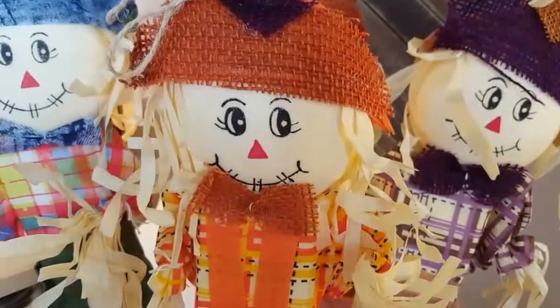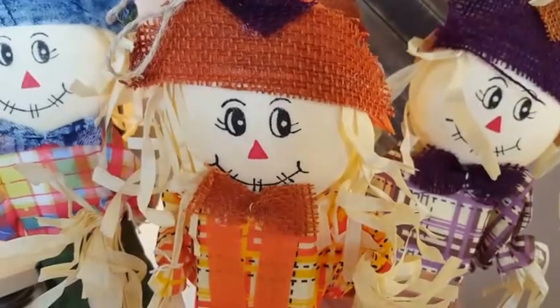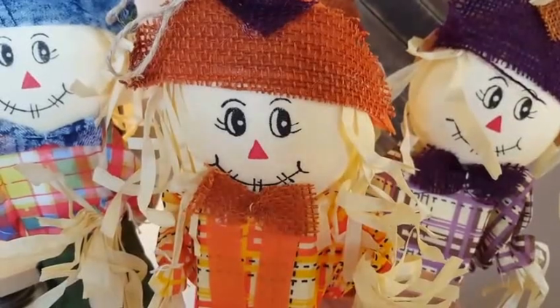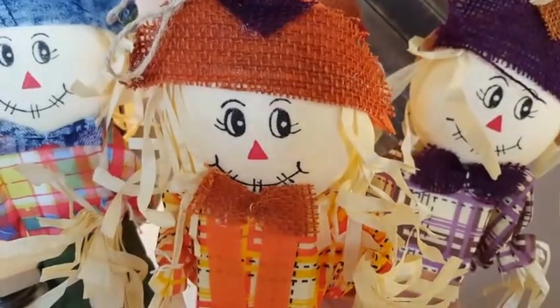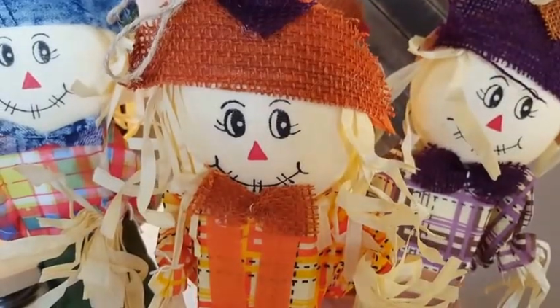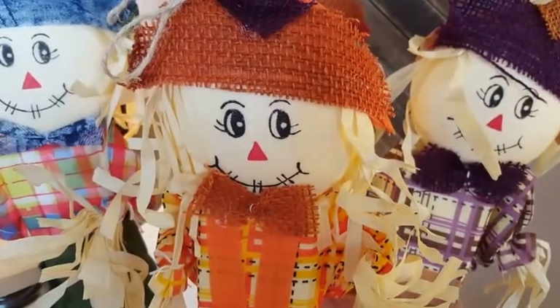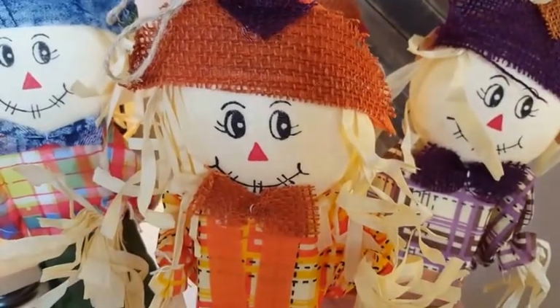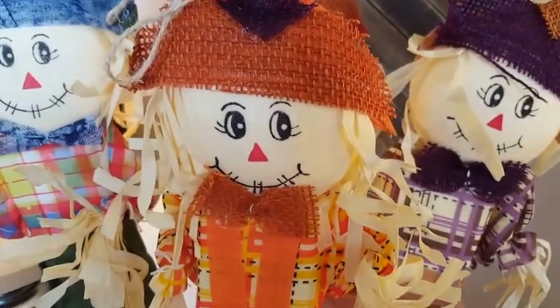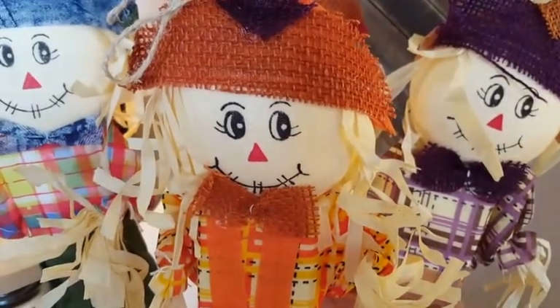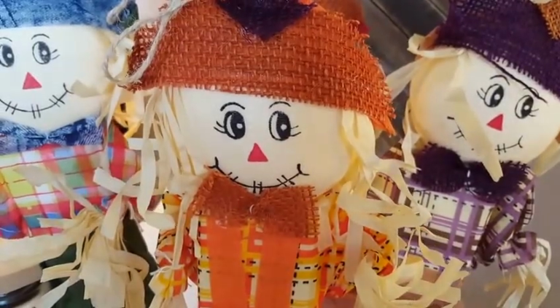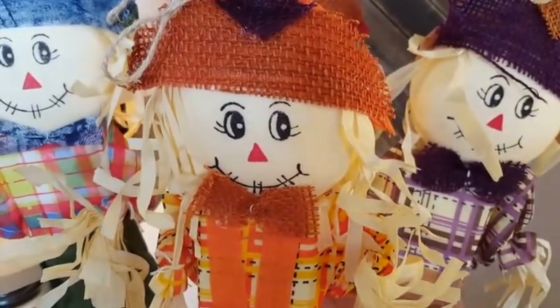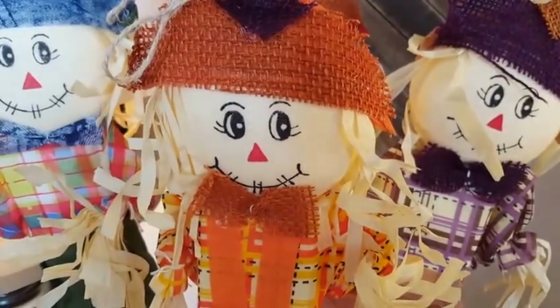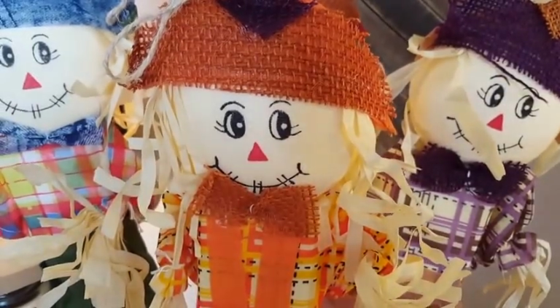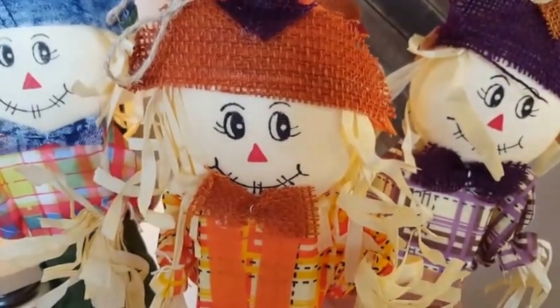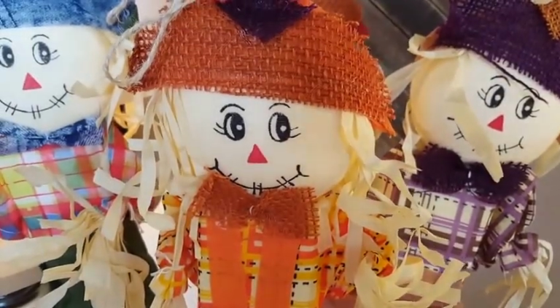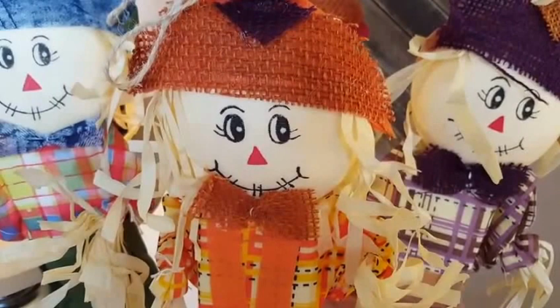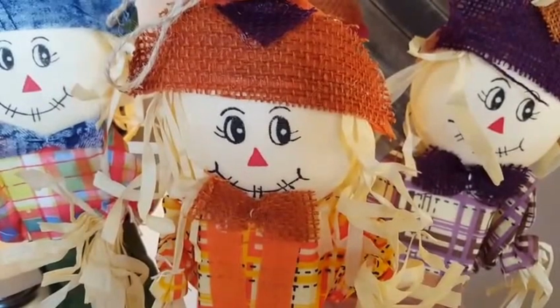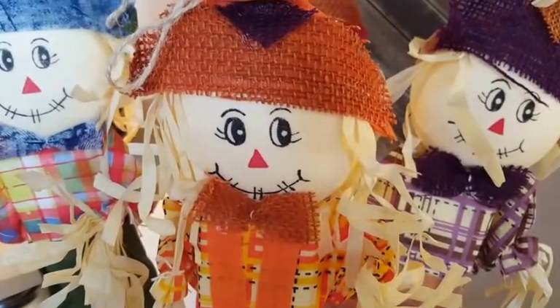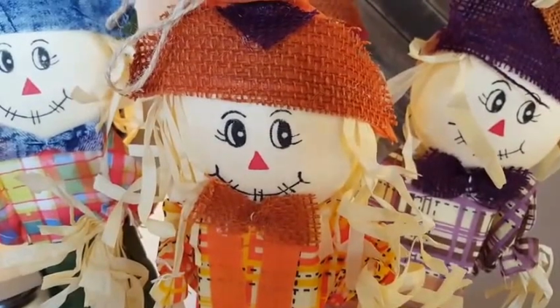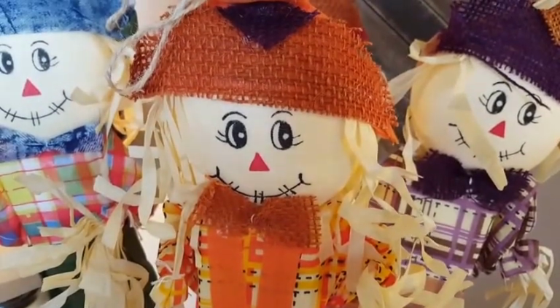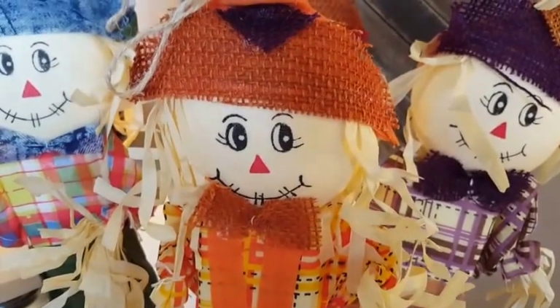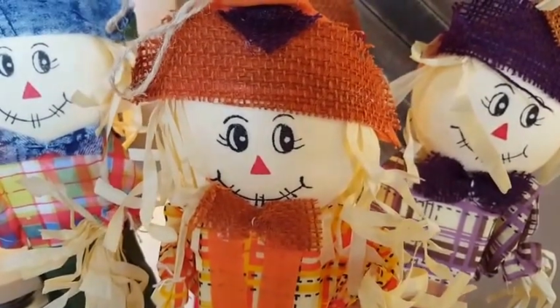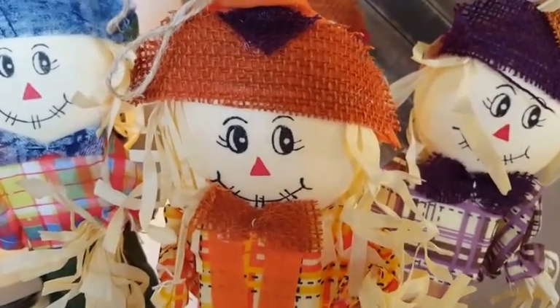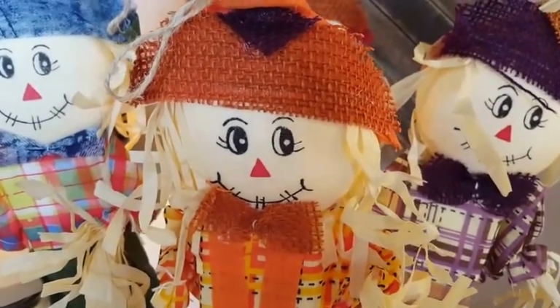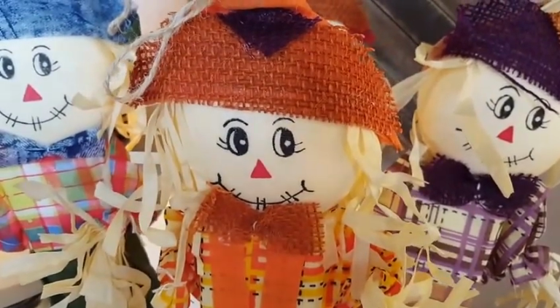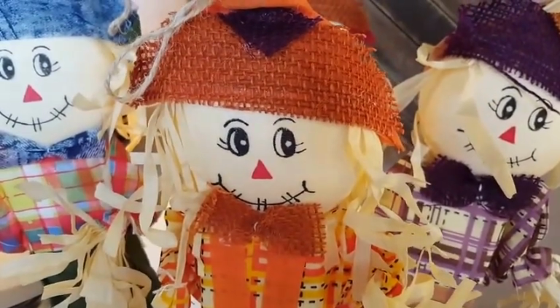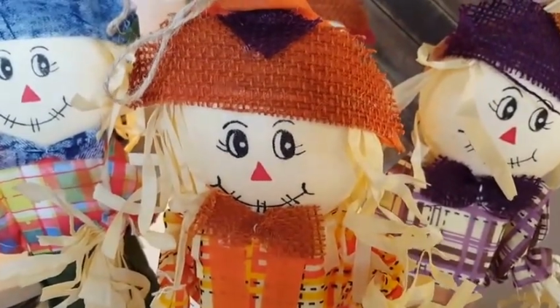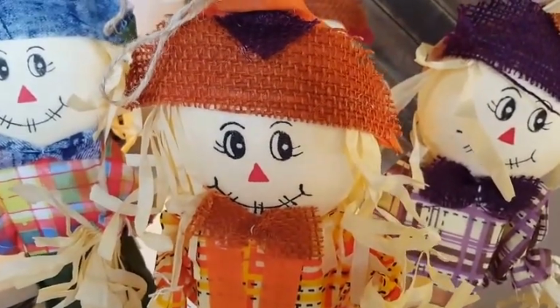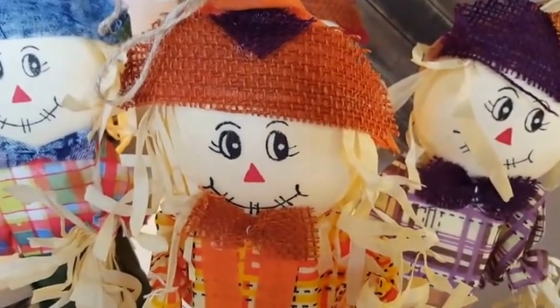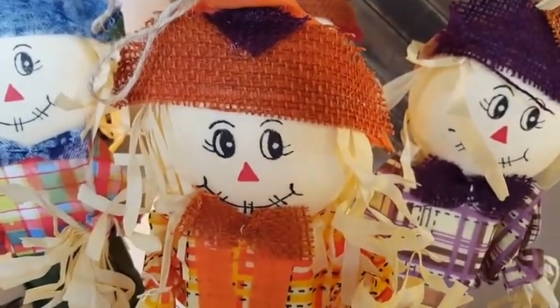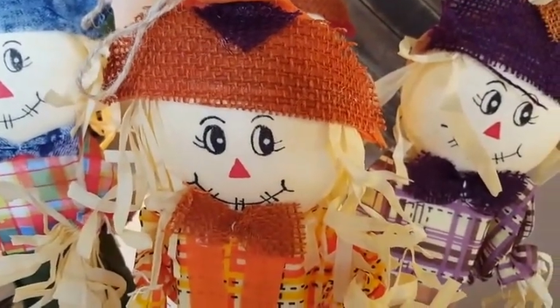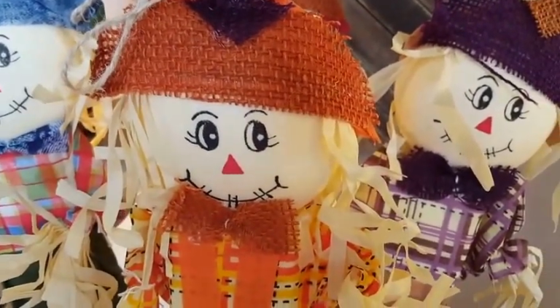Hi everybody, it's Amy from Bargain Beauty. I thought I'd show you what I got in my fall haul from the Dollar Tree. I got about nine items because I'm just adding to what I already had from last year.